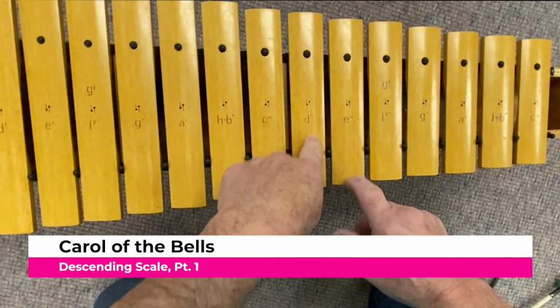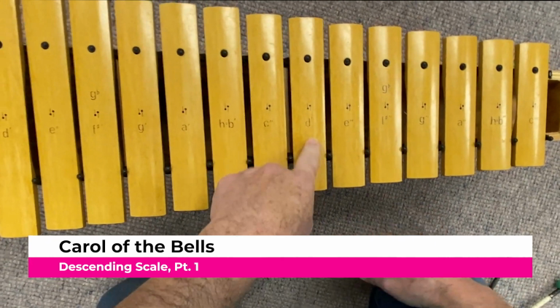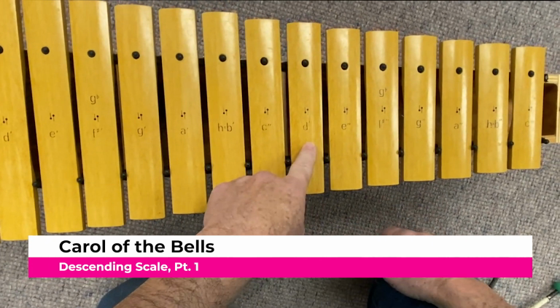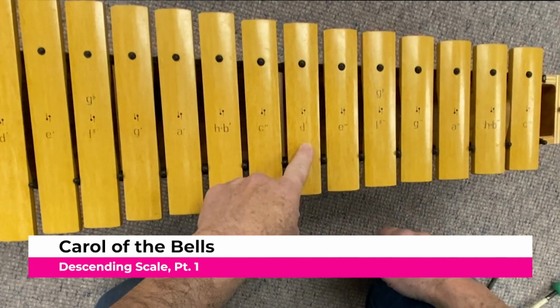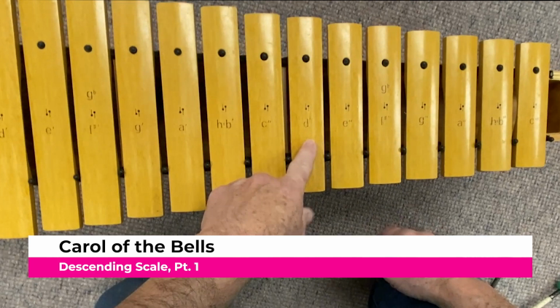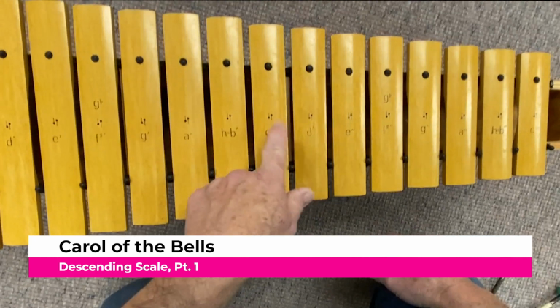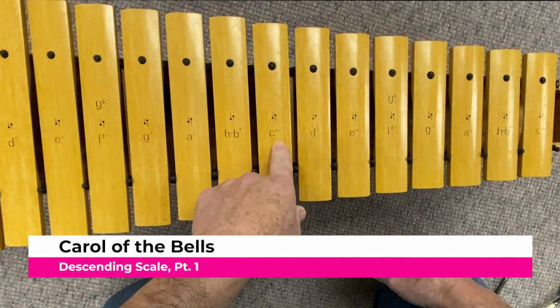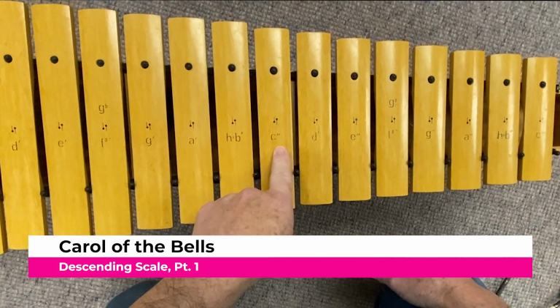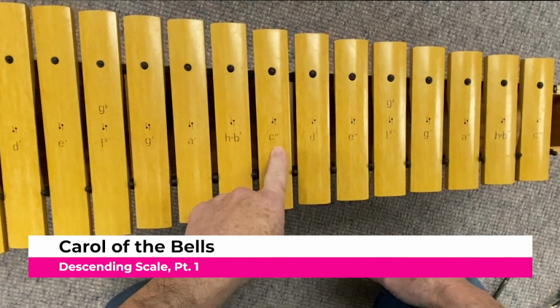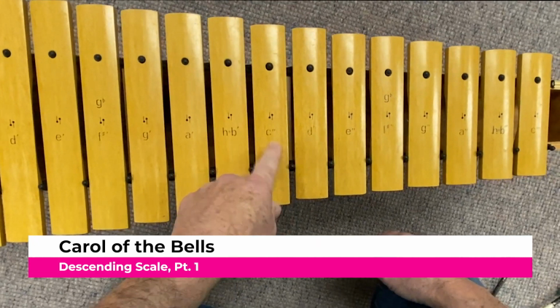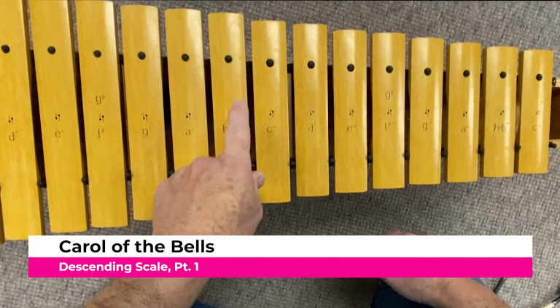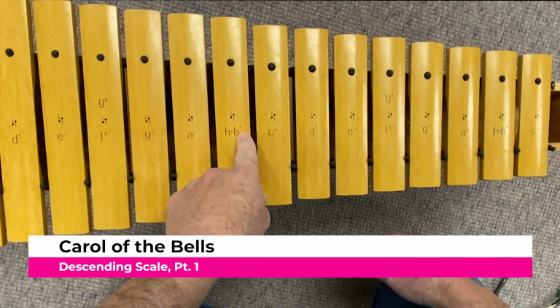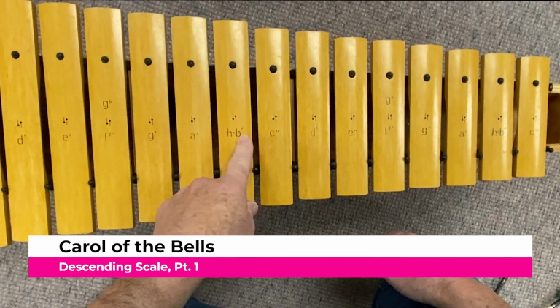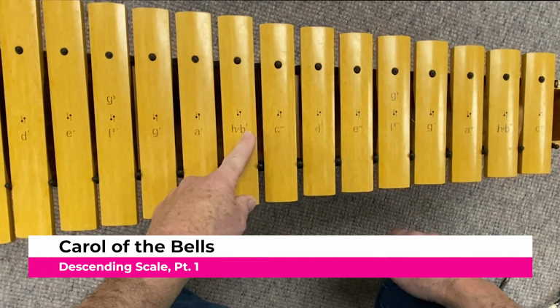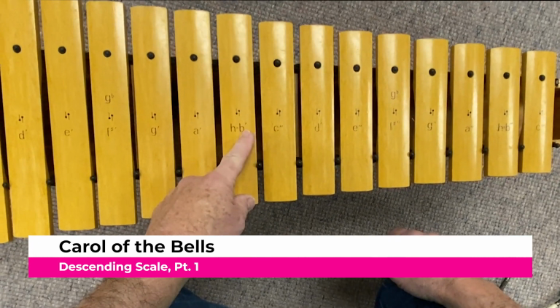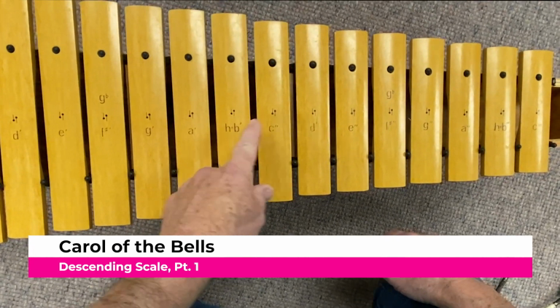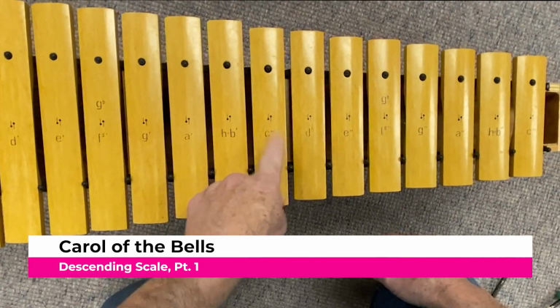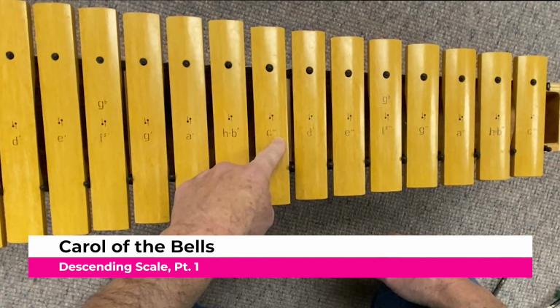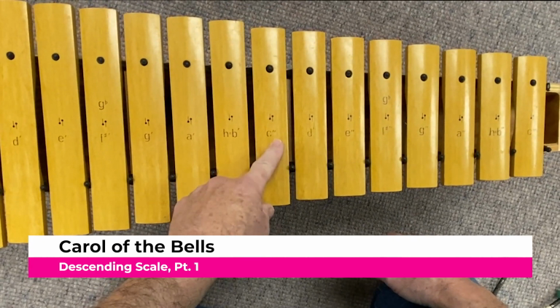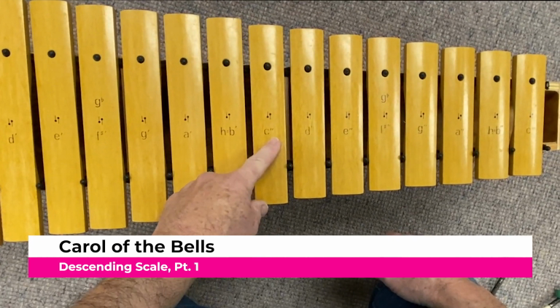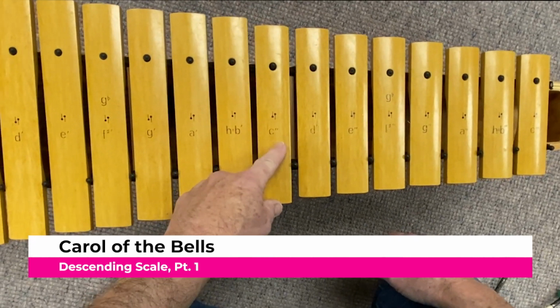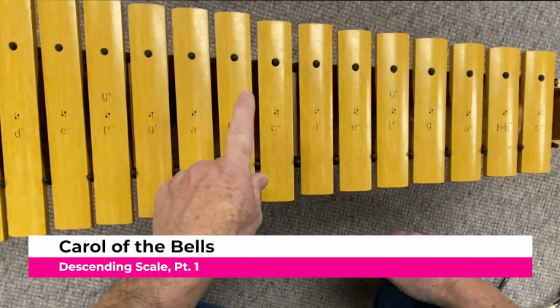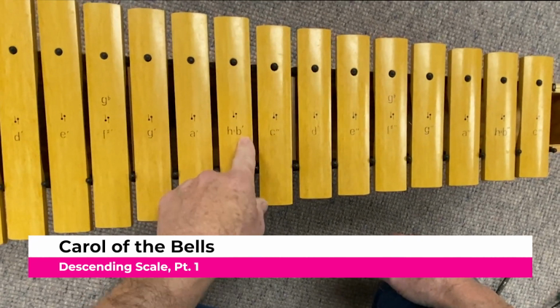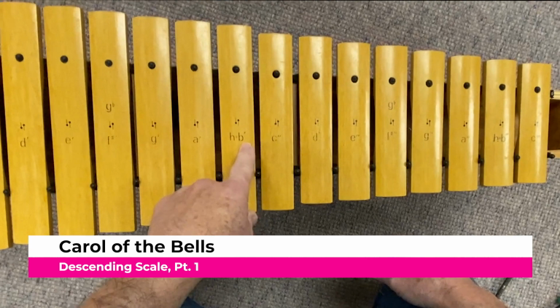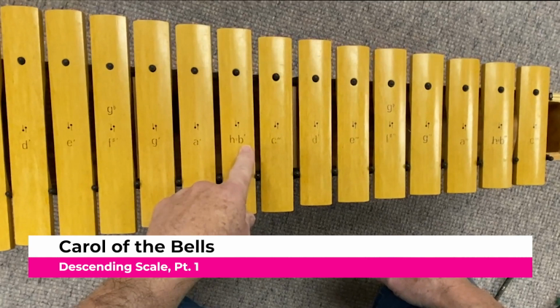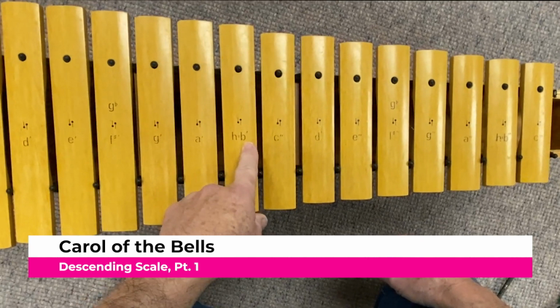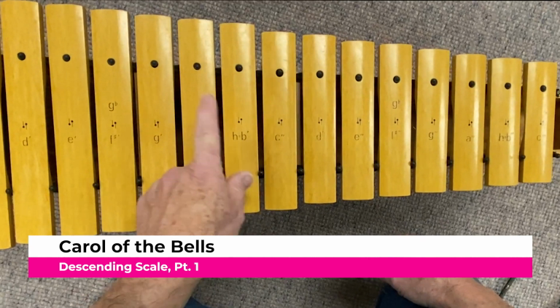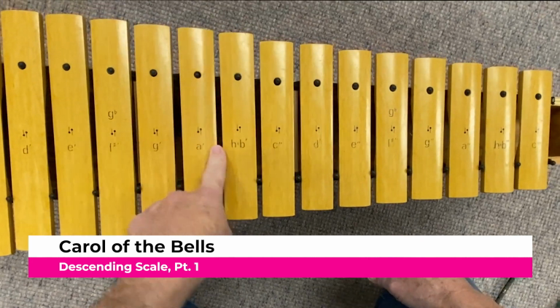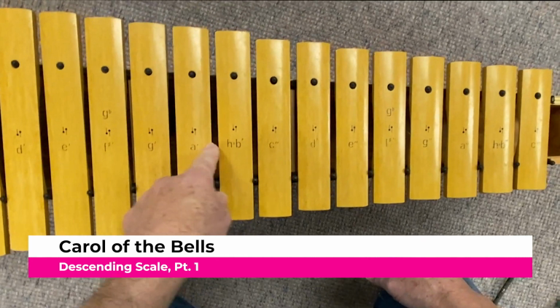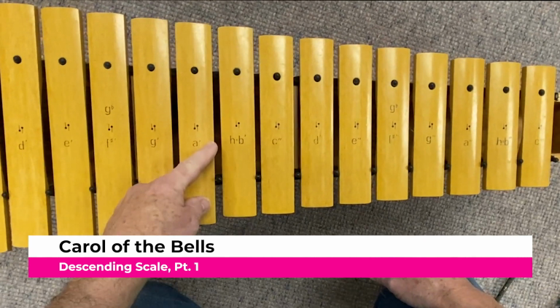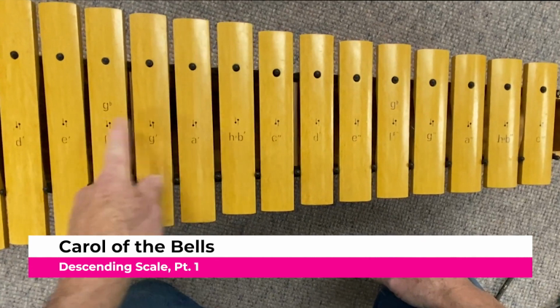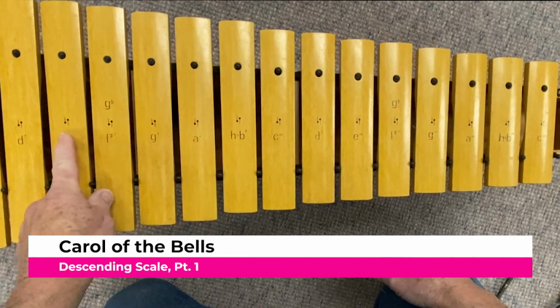D-pum-pum-pum, C-pum-pum-pum, D-pum-pum-pum, C-pum-pum-pum, B-pum-pum-pum, A-pum-pum-pum.